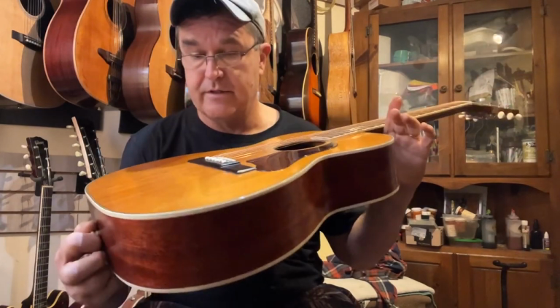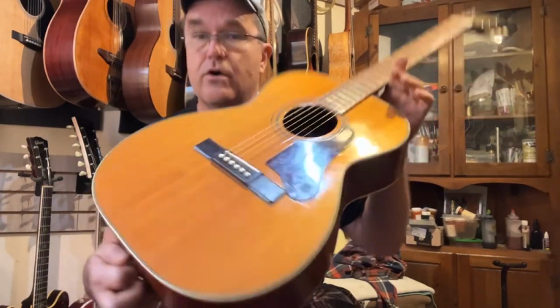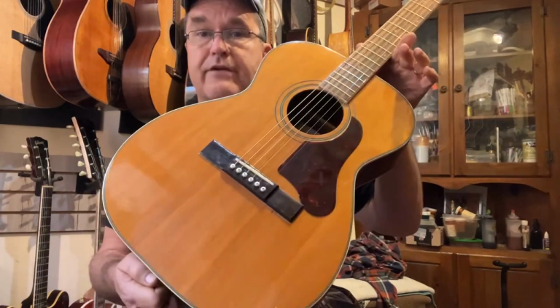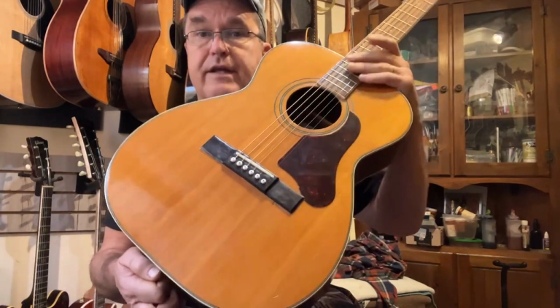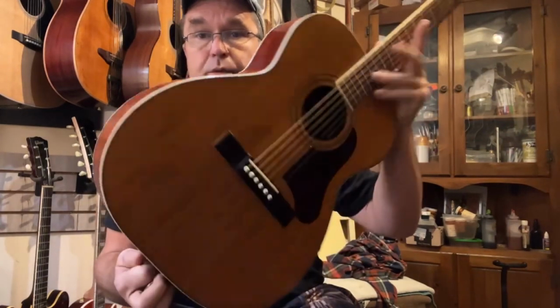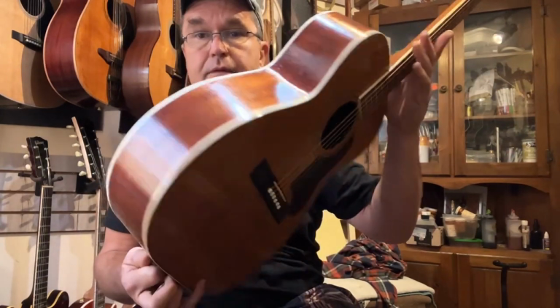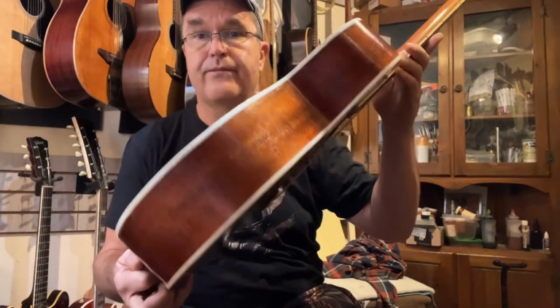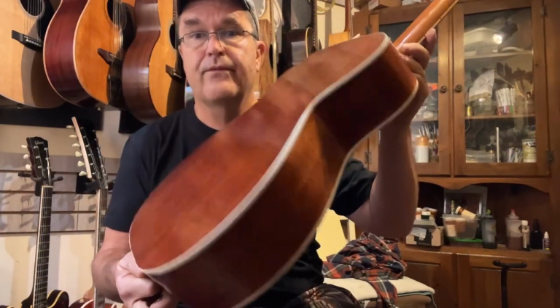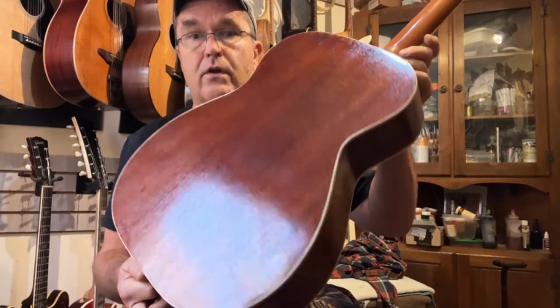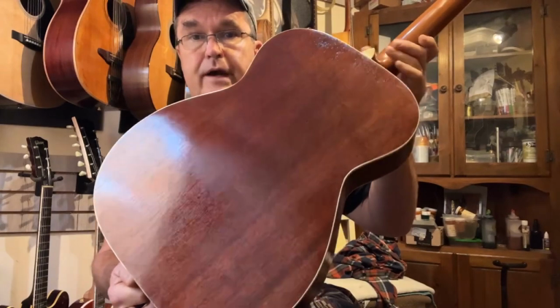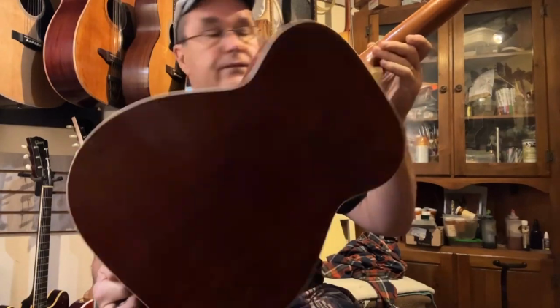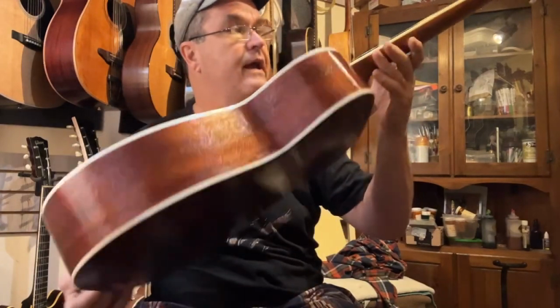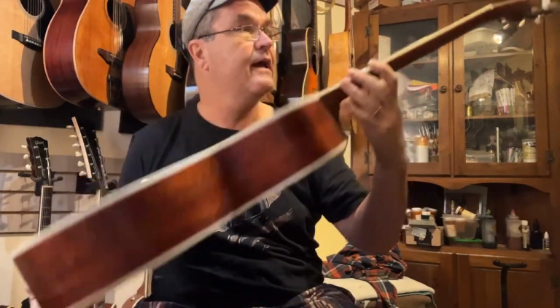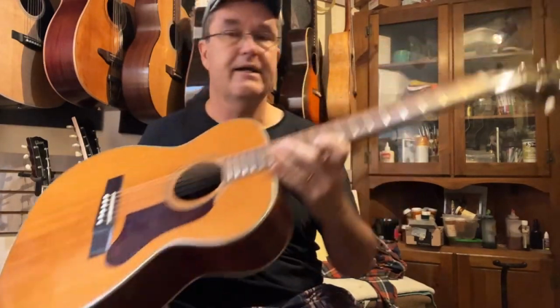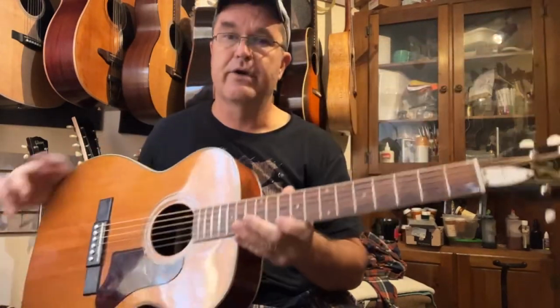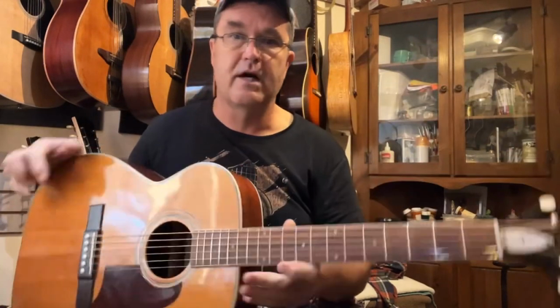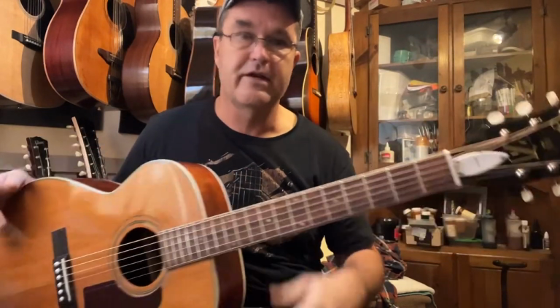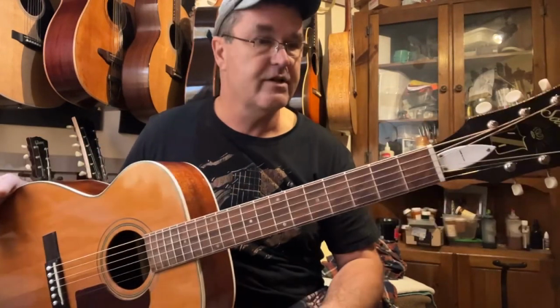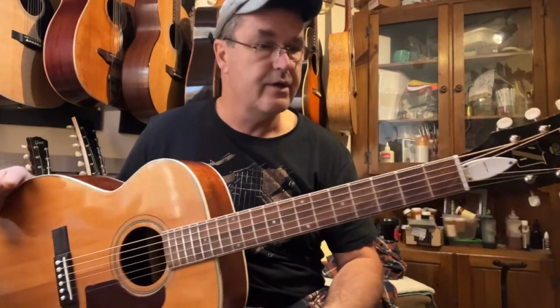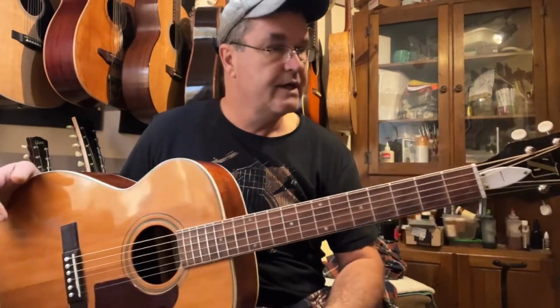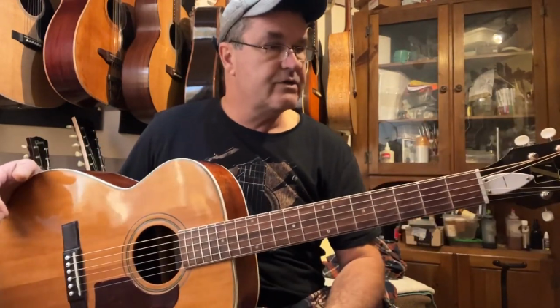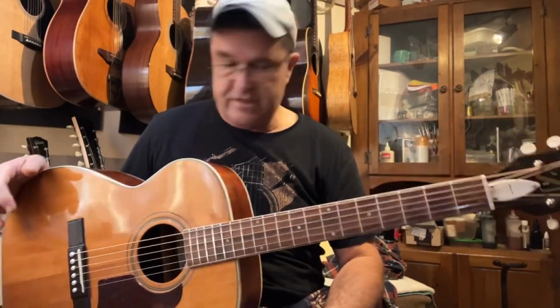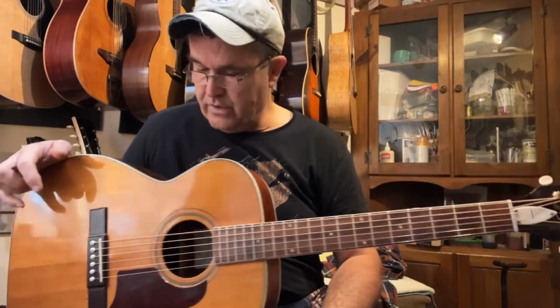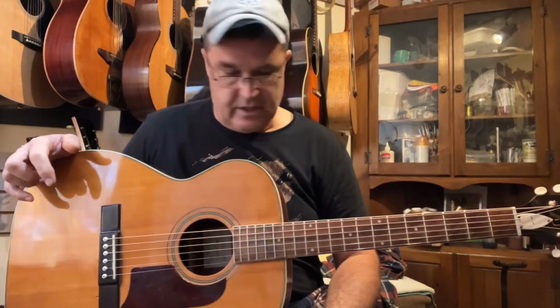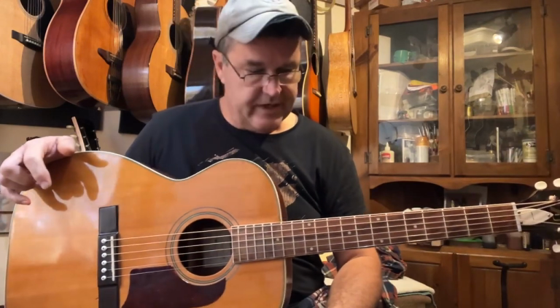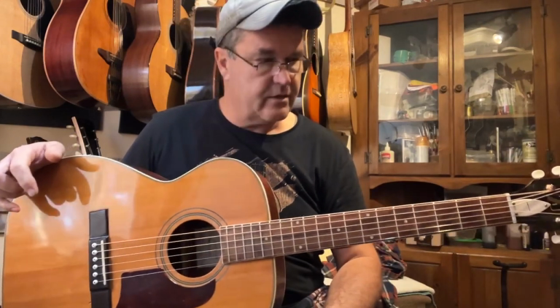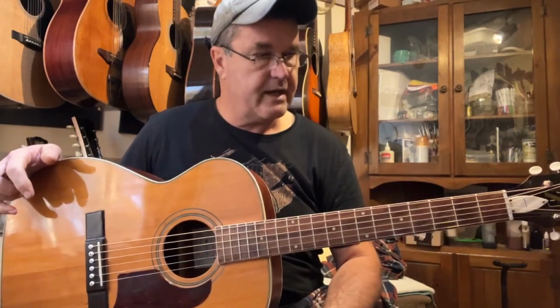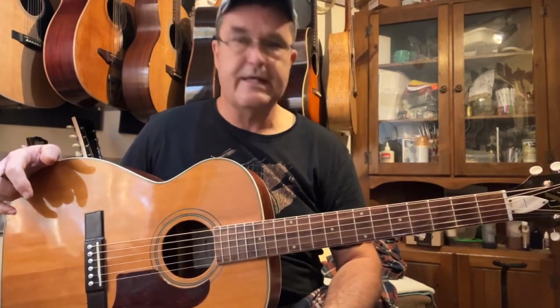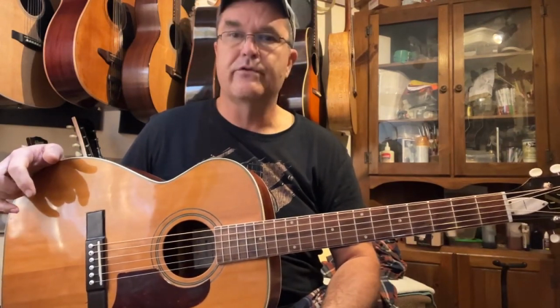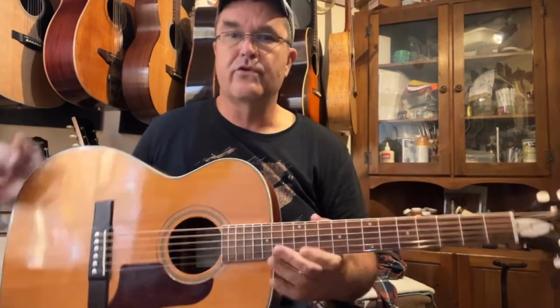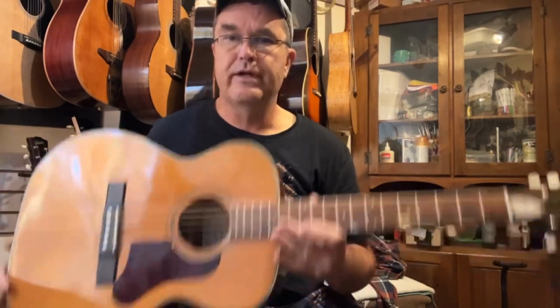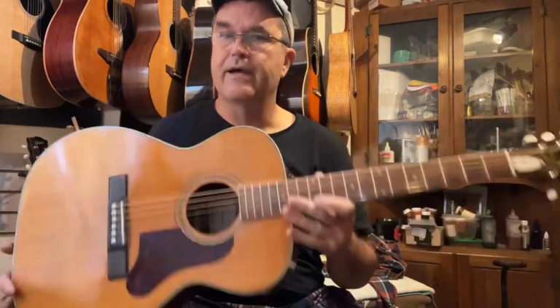There are no cracks on it anywhere, all the way around. And I did my RestoMod process on this one. So this is a real beauty. Weighs in at 3 pounds, 8 ounces — really lightweight. Just pick it up and you can tell this is going to have a lot of sound coming out of it.